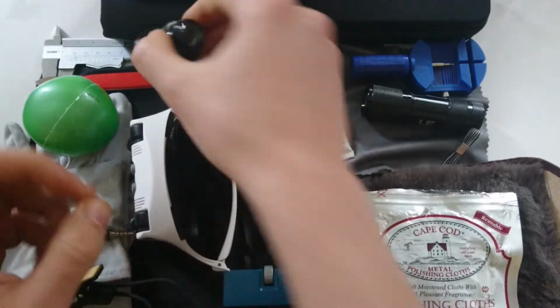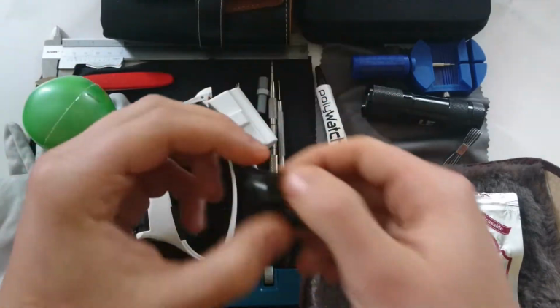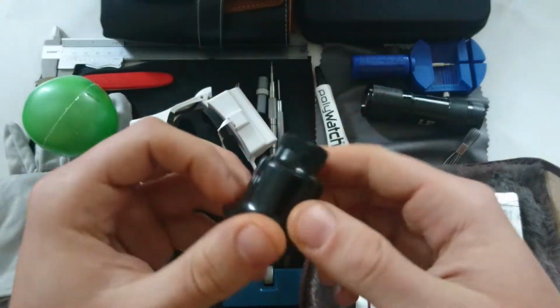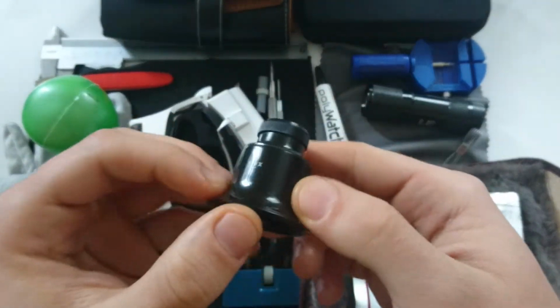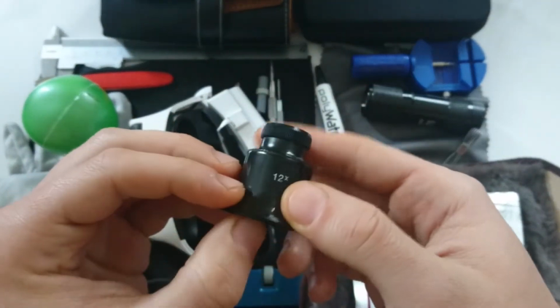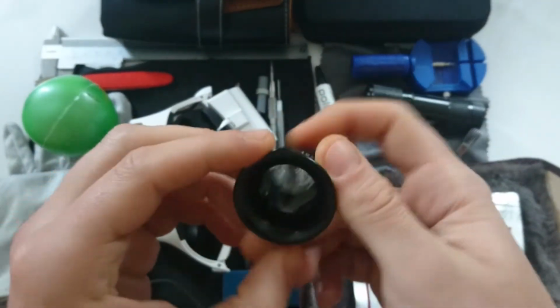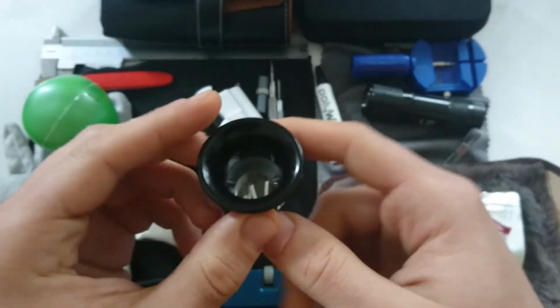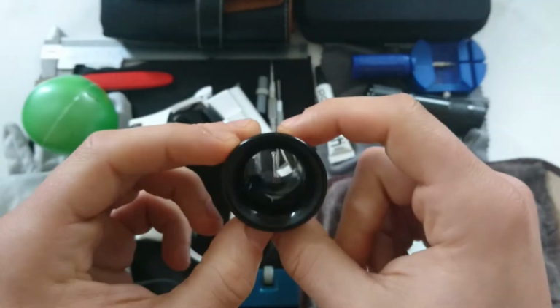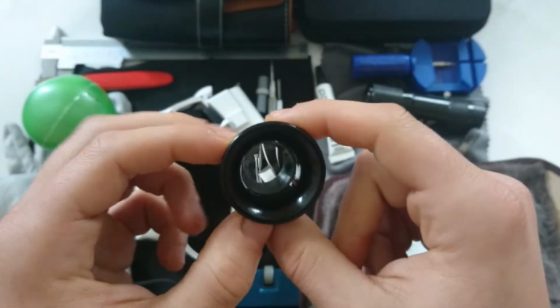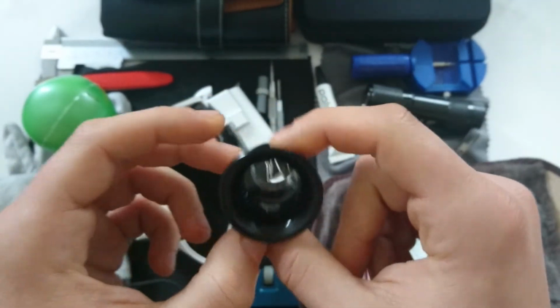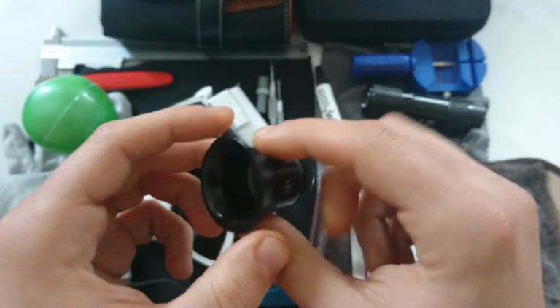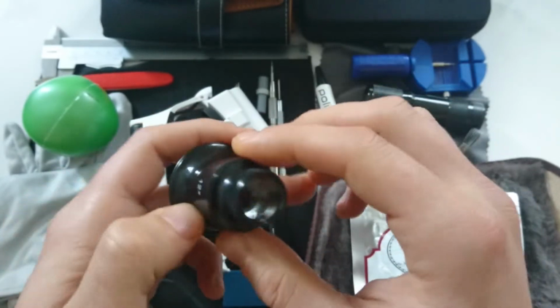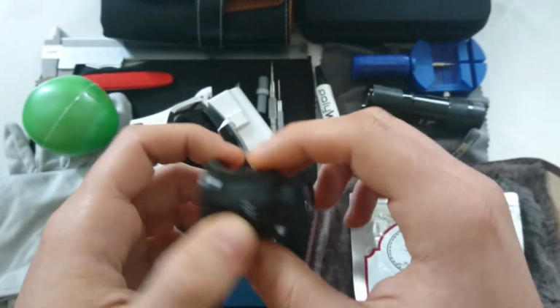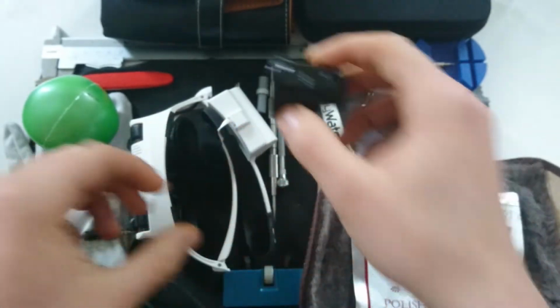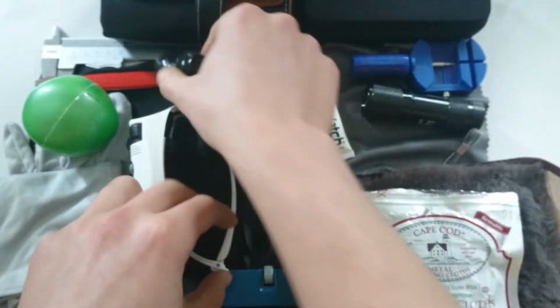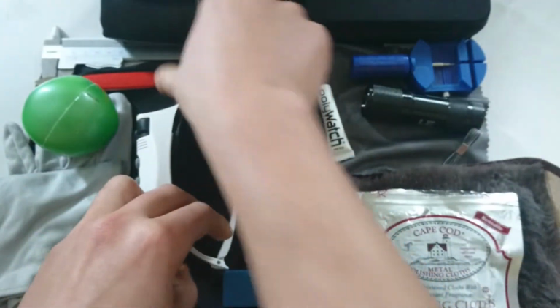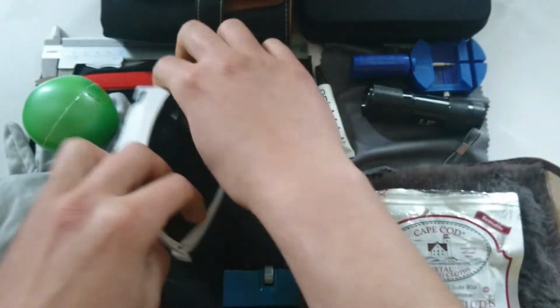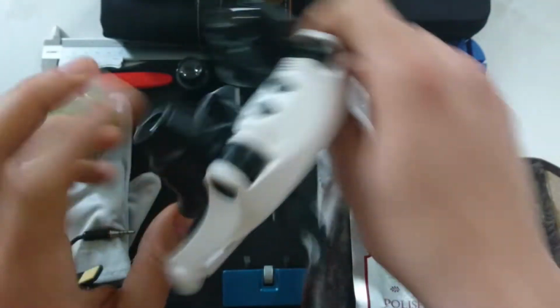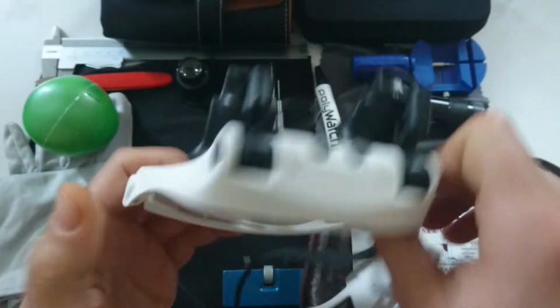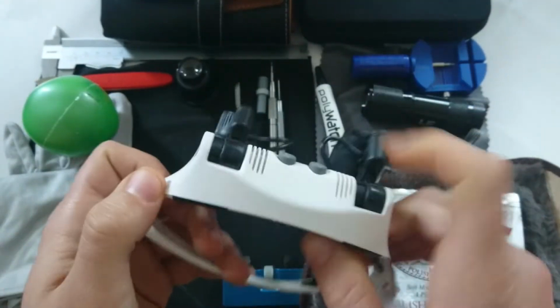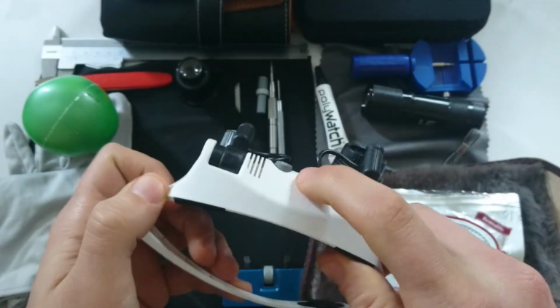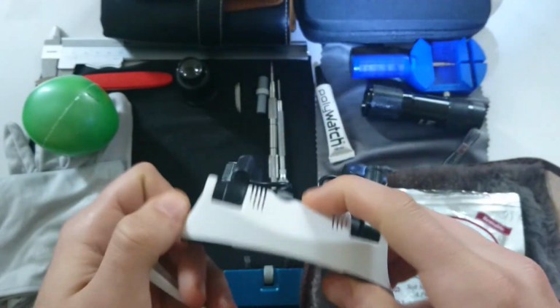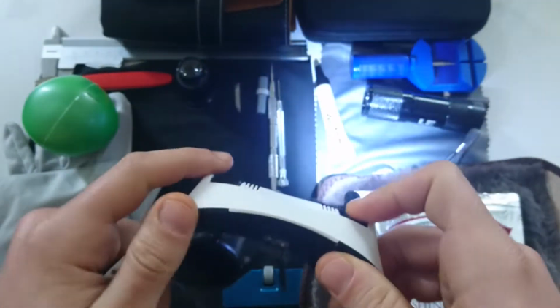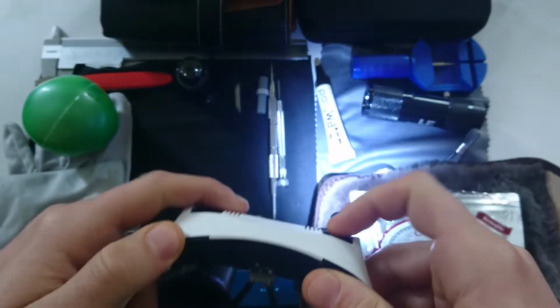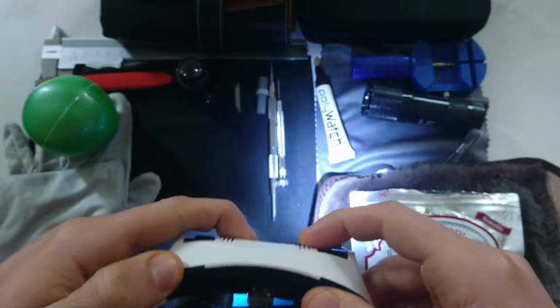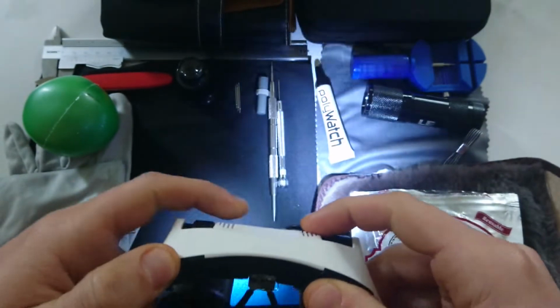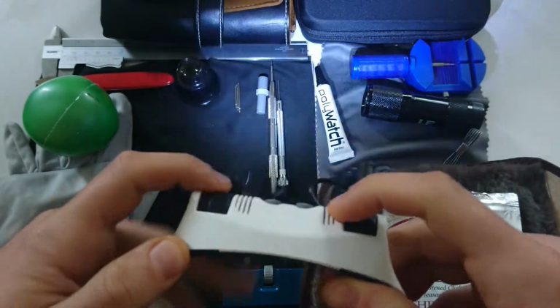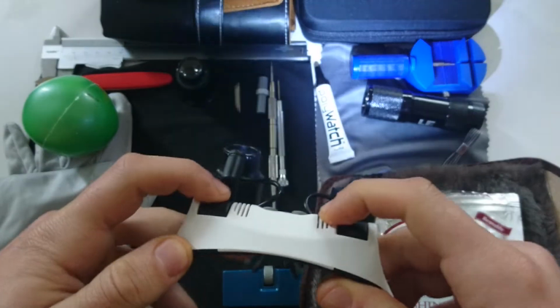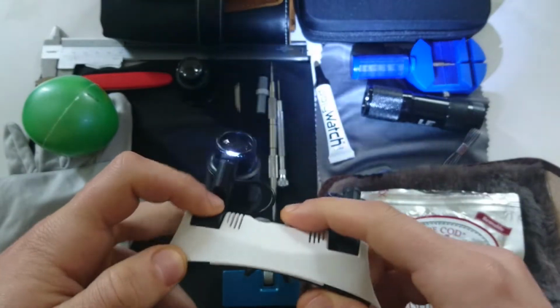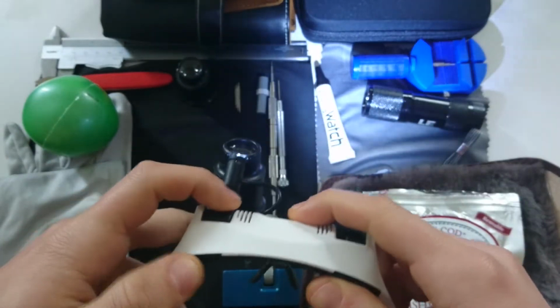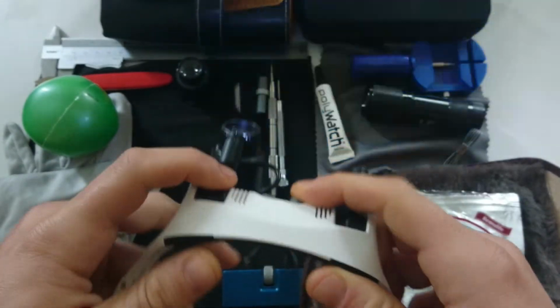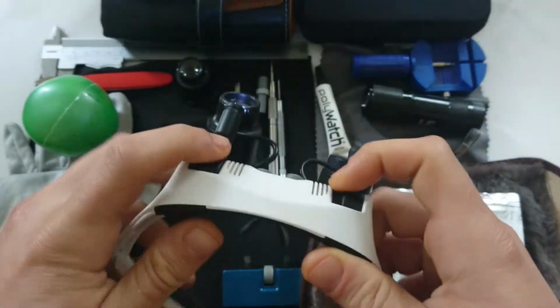I also have this 12x magnifying glass — it's a monocular magnifying glass. I also have the double version with LED lights so you can see better.